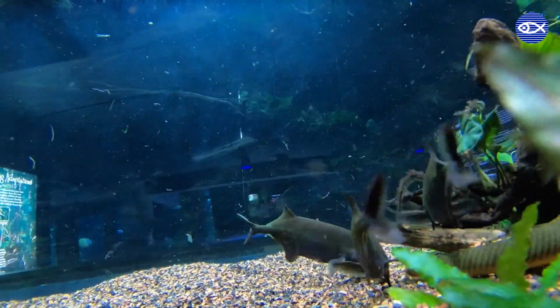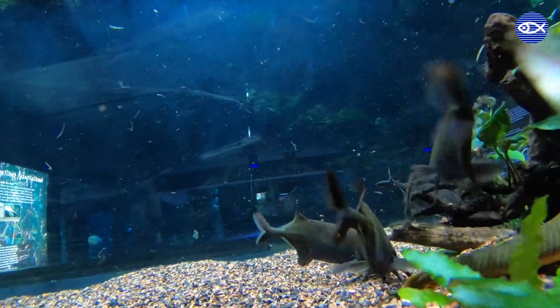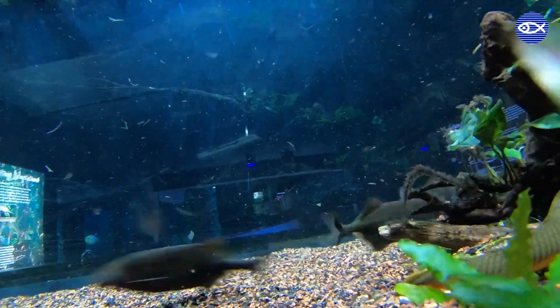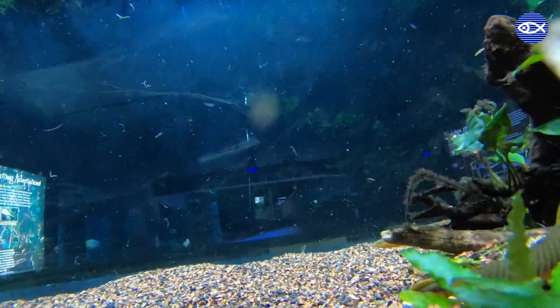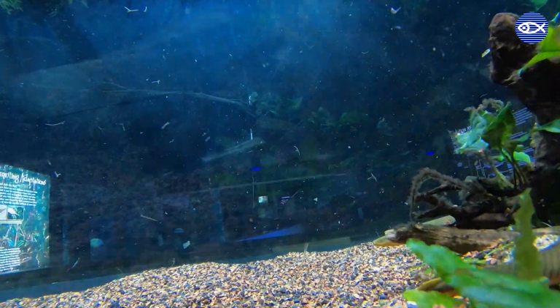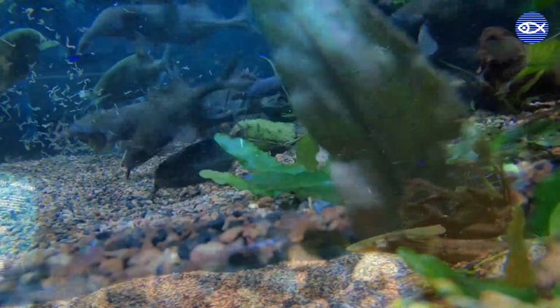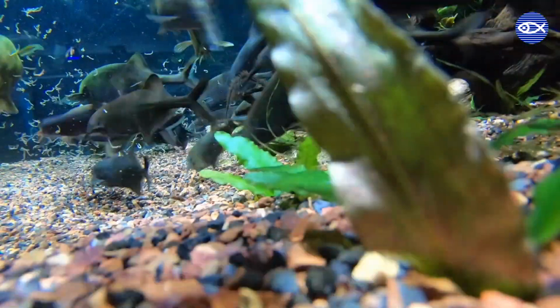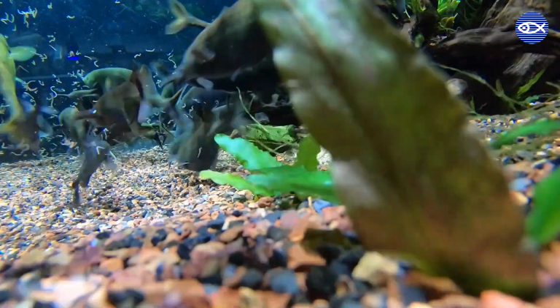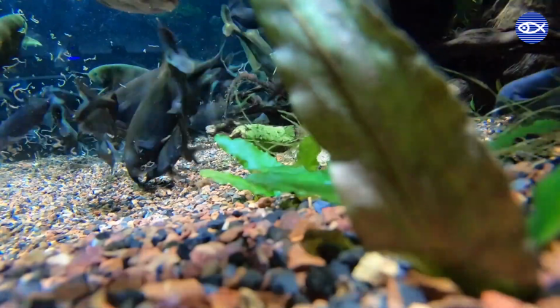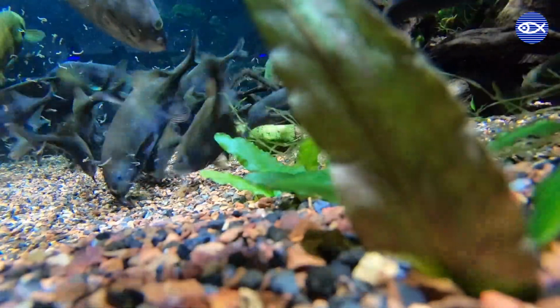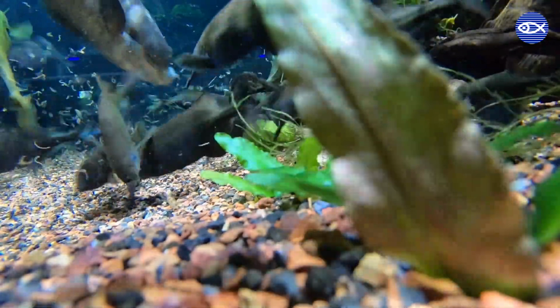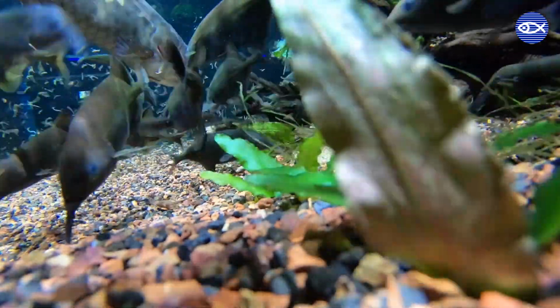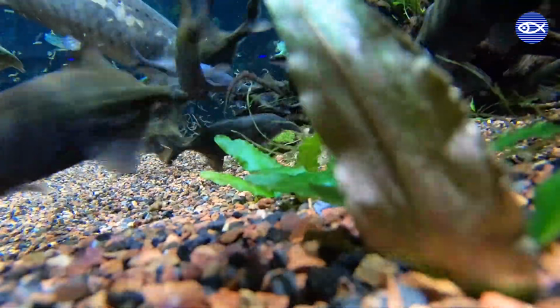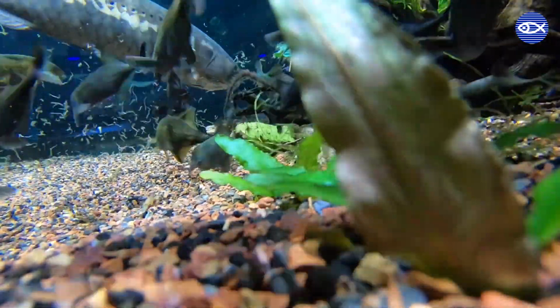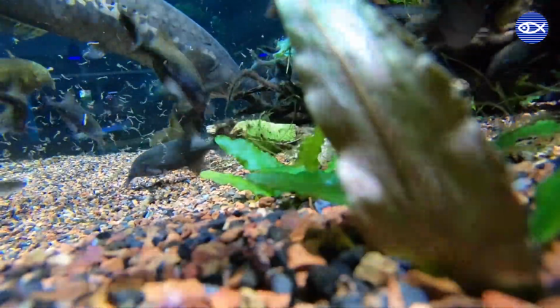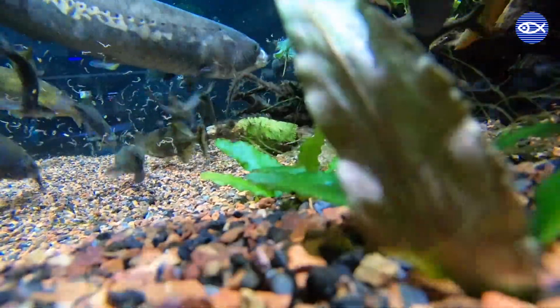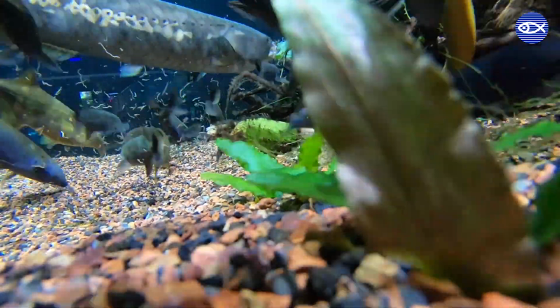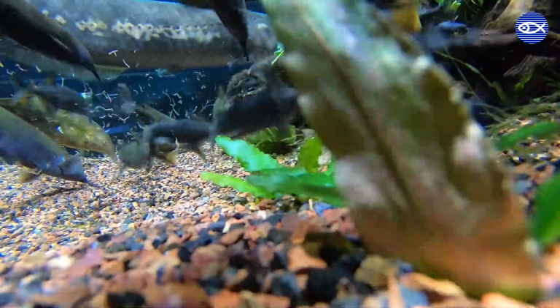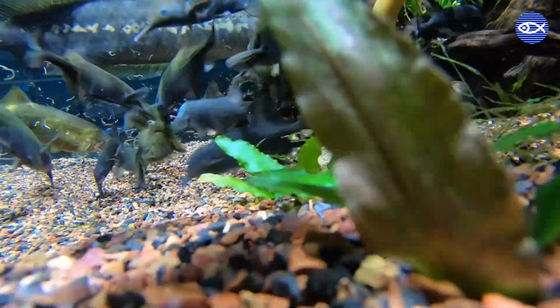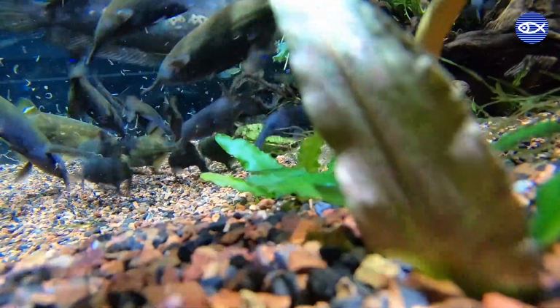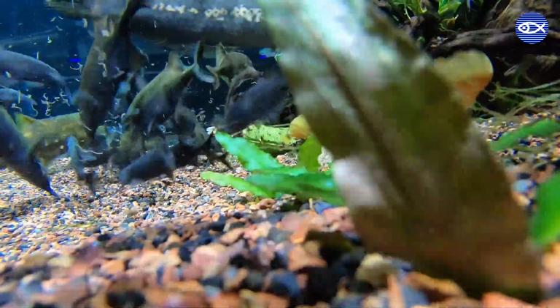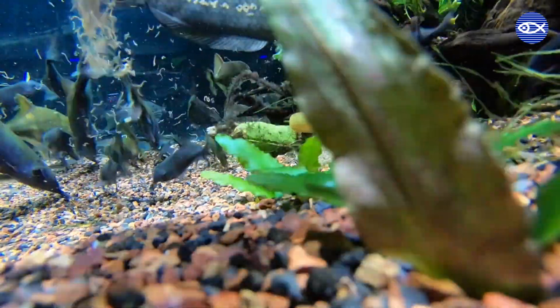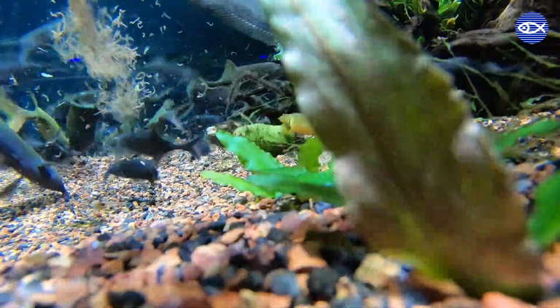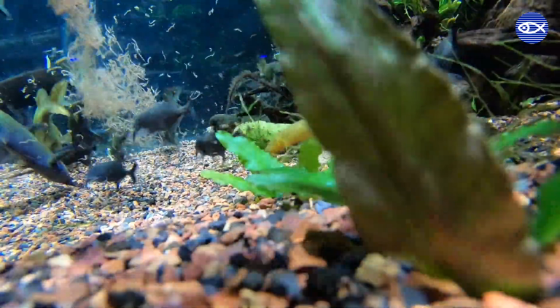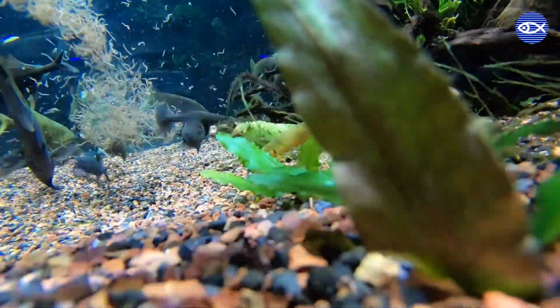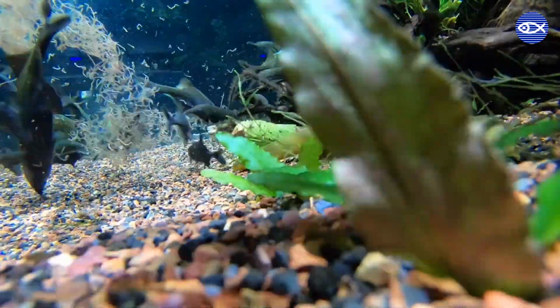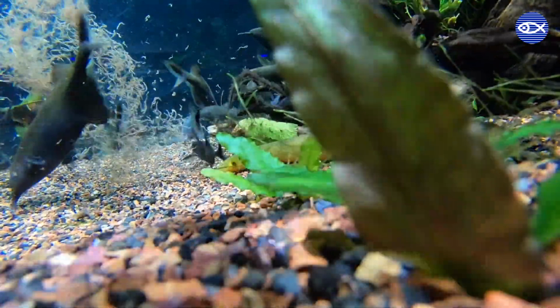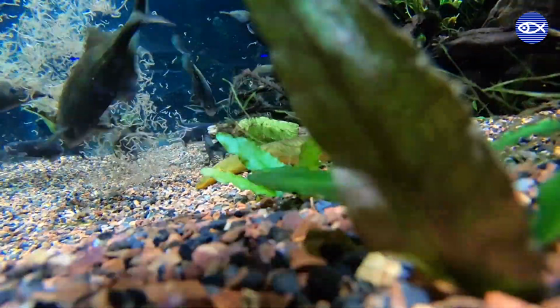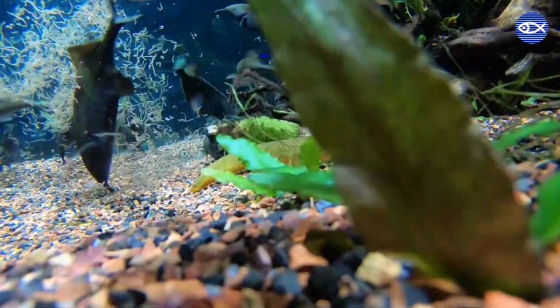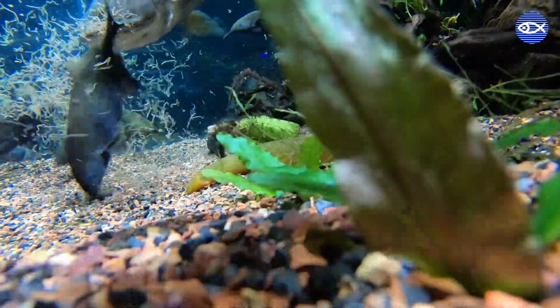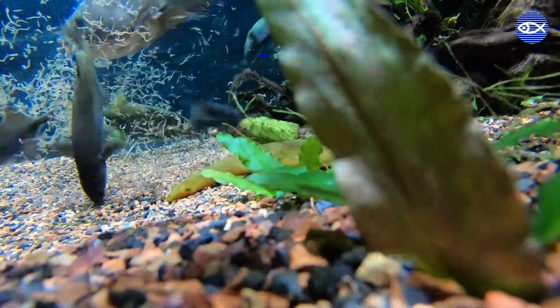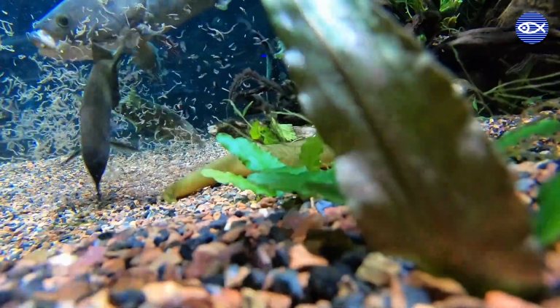We'll let the elephant nose fish and their exhibit mates finish eating. Feedings and other cool parts of animal care continue to happen throughout the aquarium, and we hope to keep bringing you the inside scoop. Thanks for tuning in, and come back and virtually visit us again.